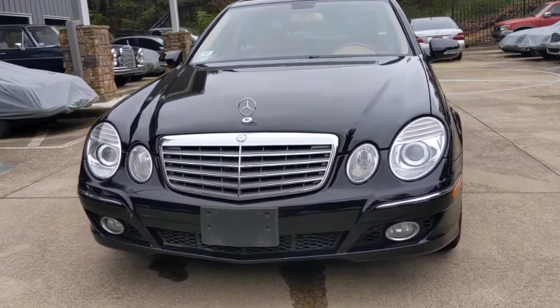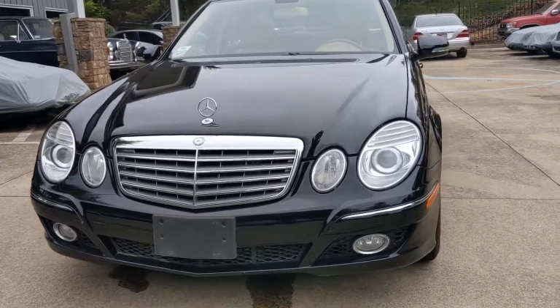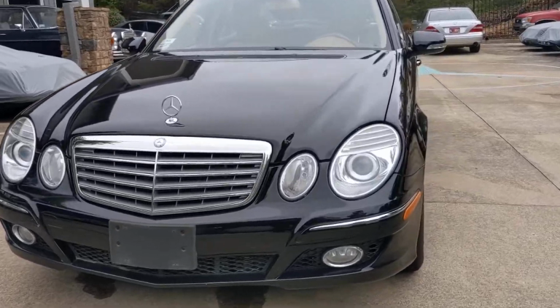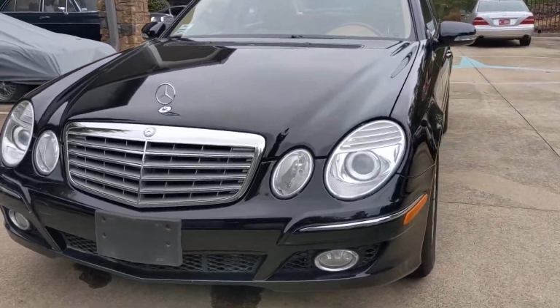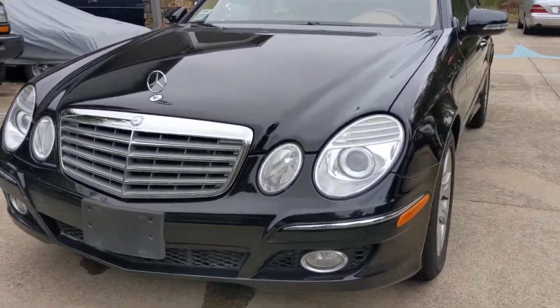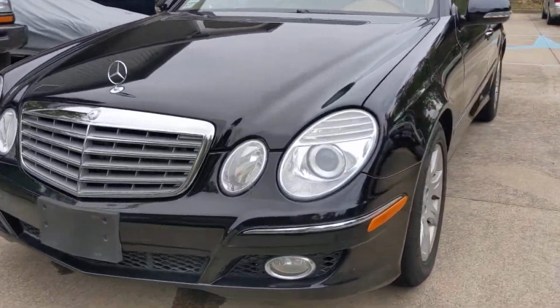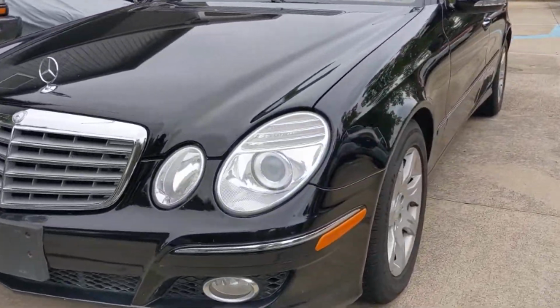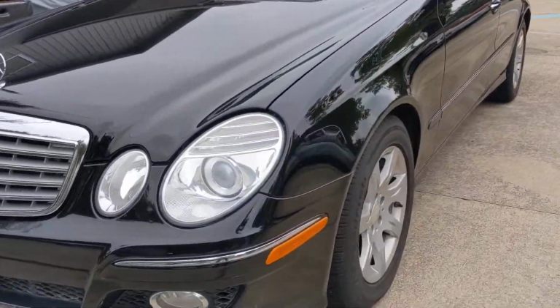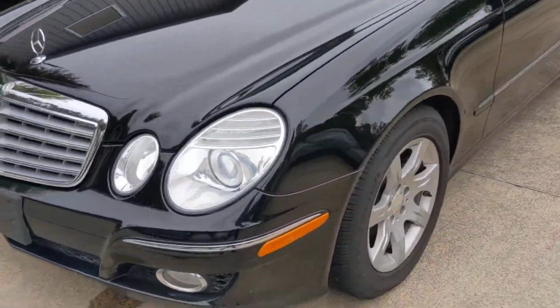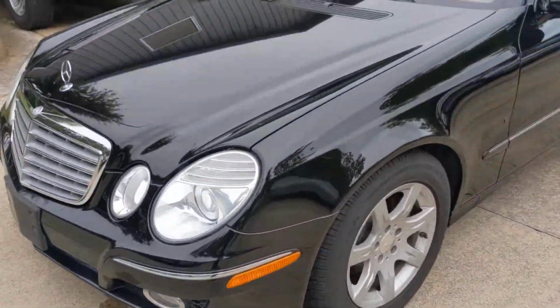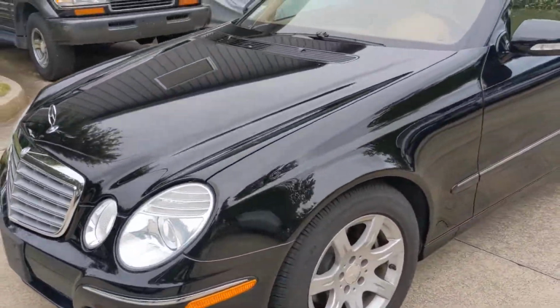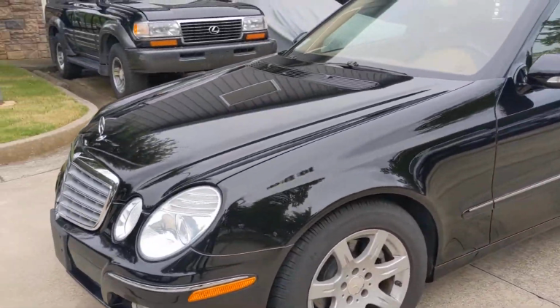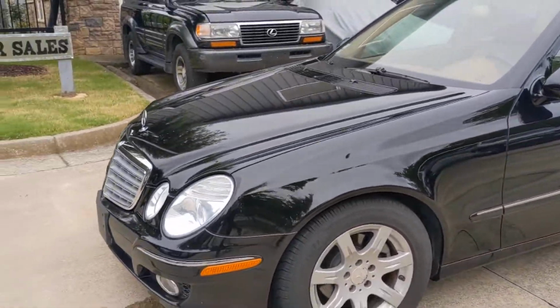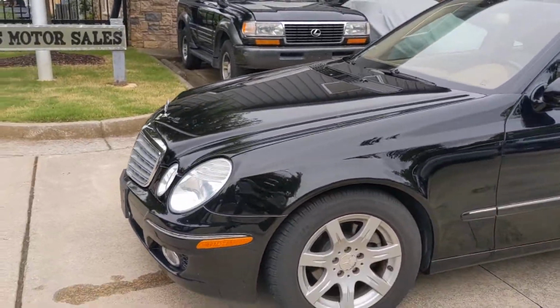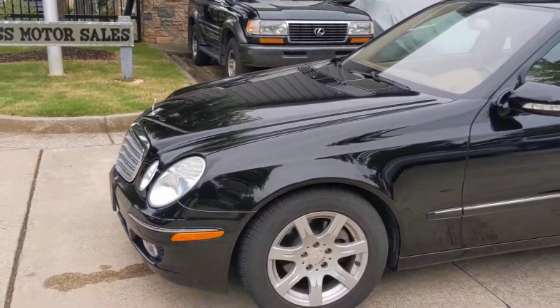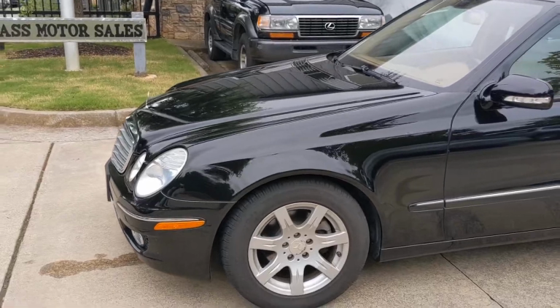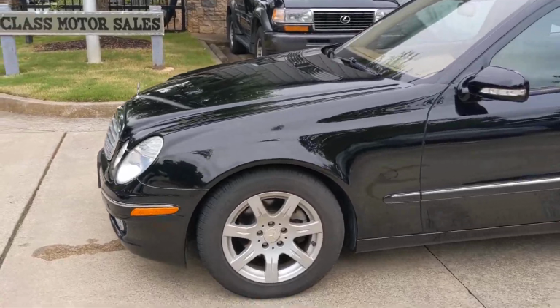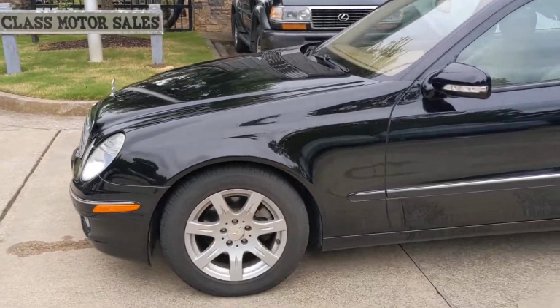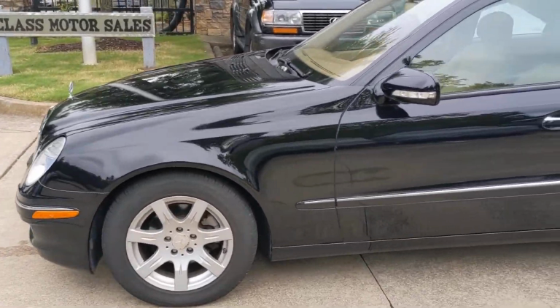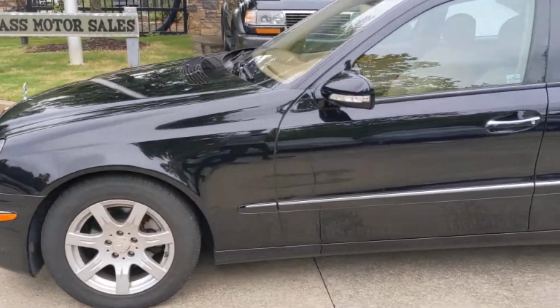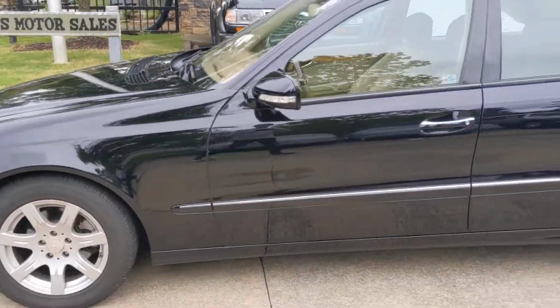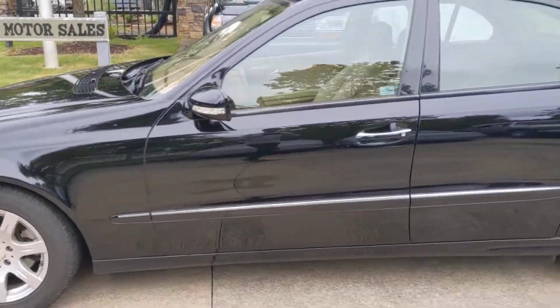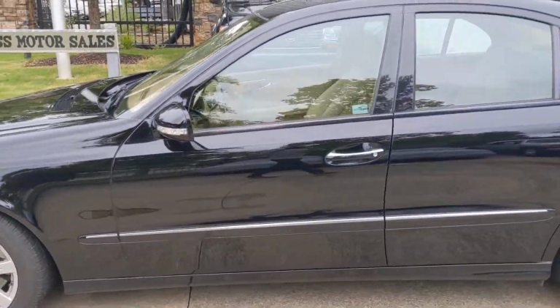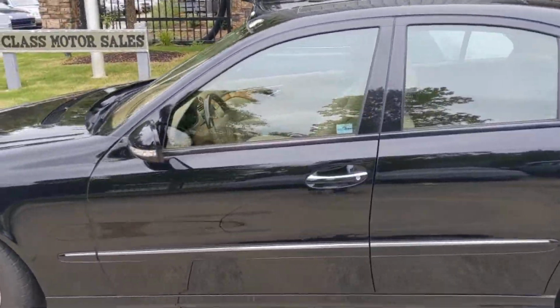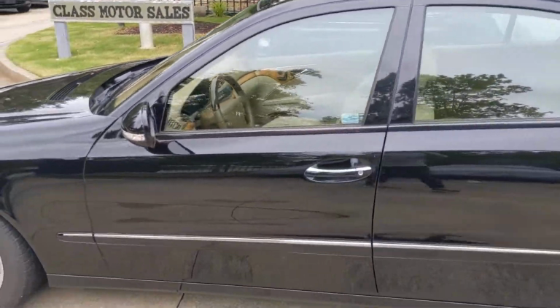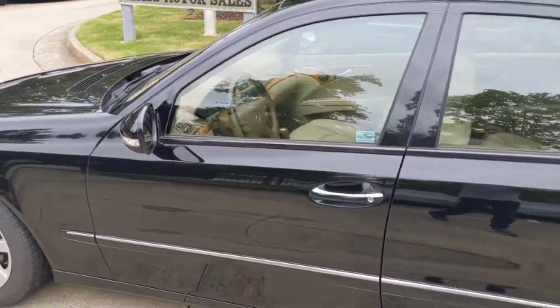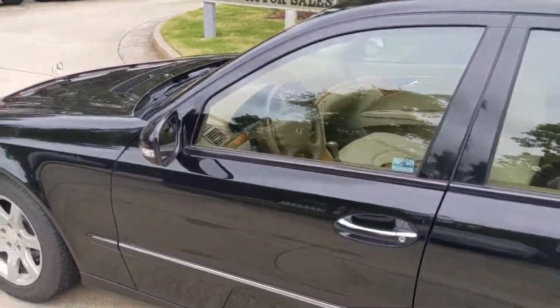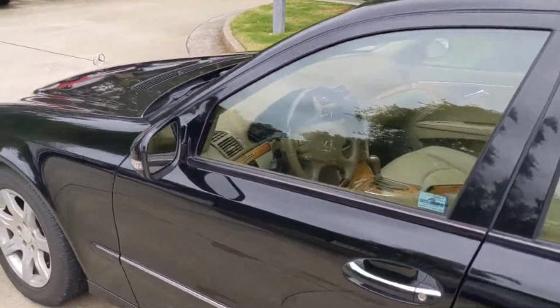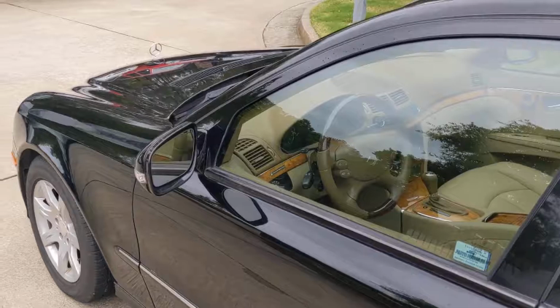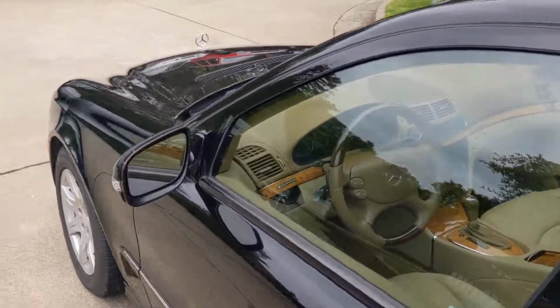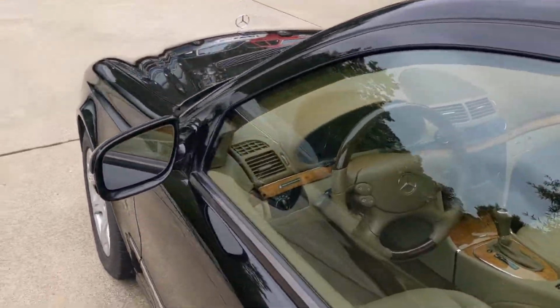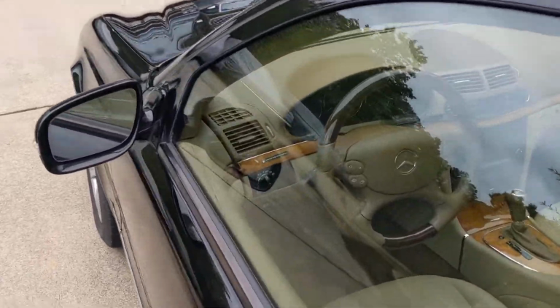Headlights aren't cloudy. Everything's nice and bright. That's great. Thank you.